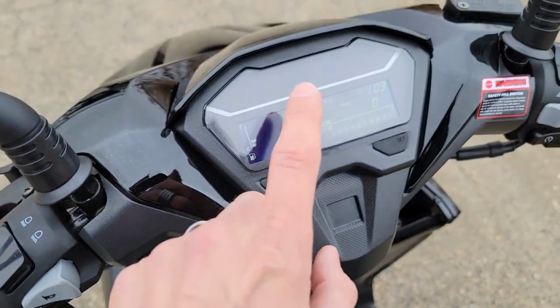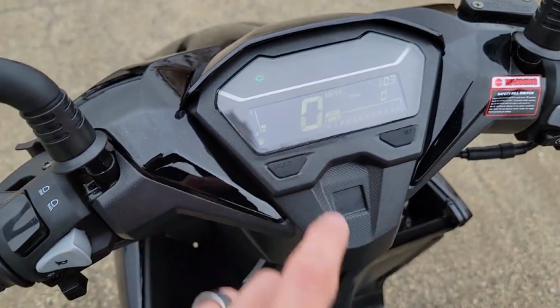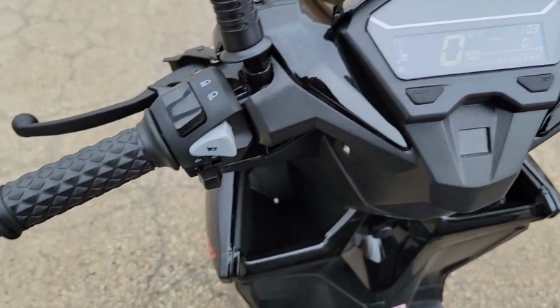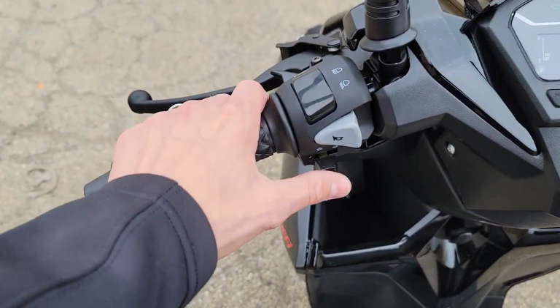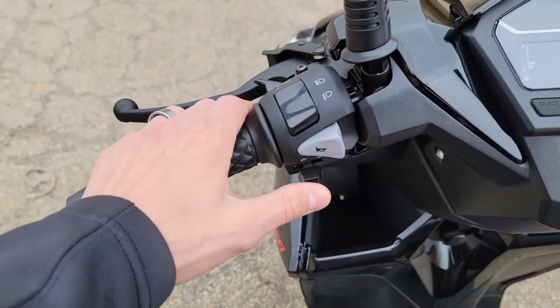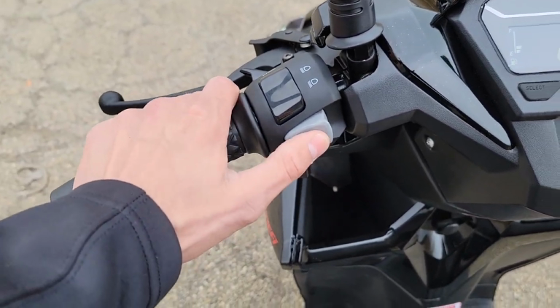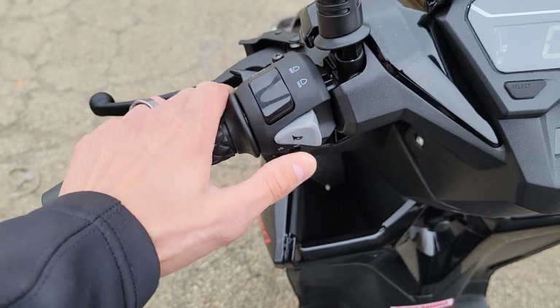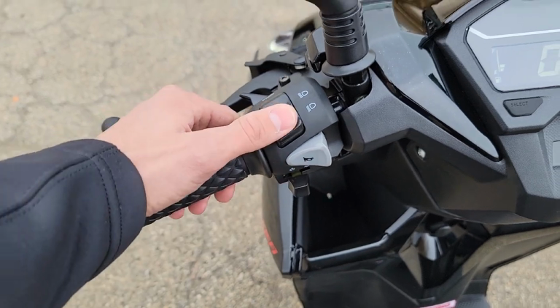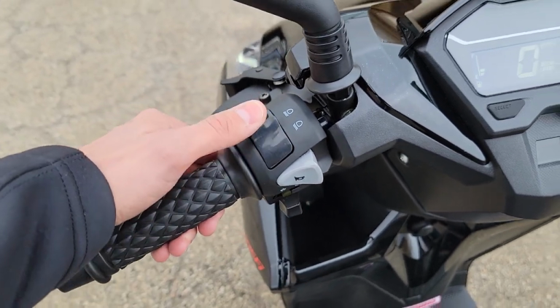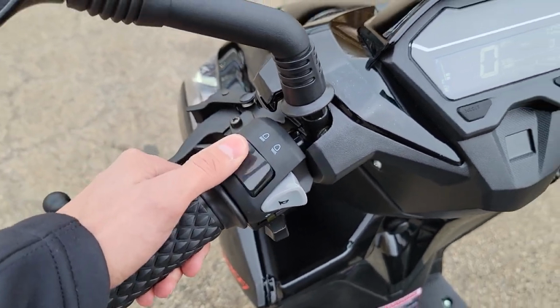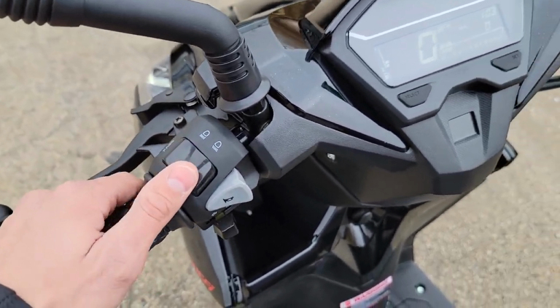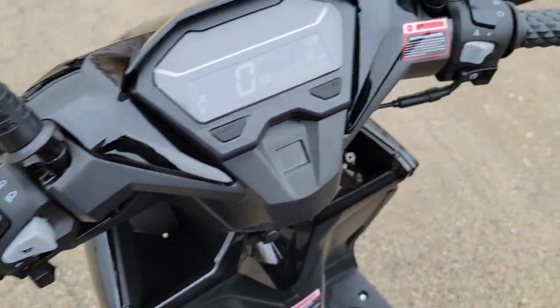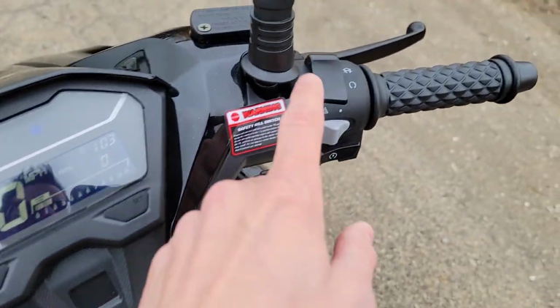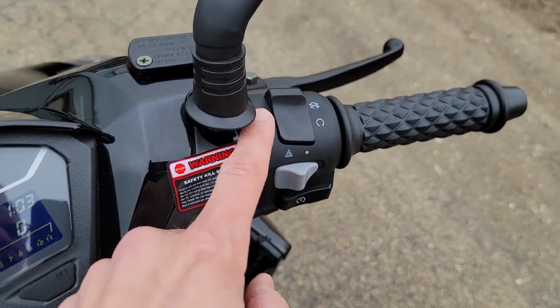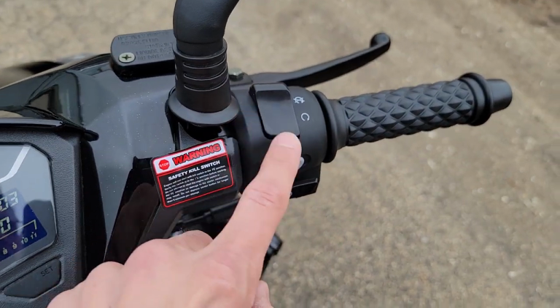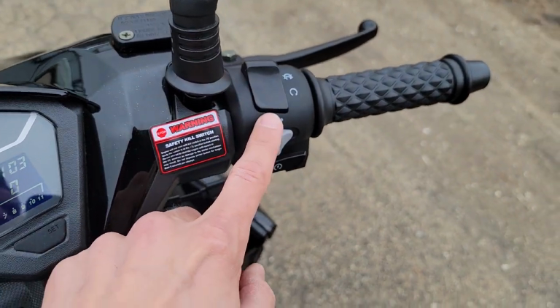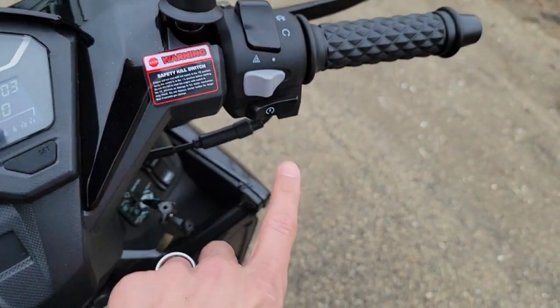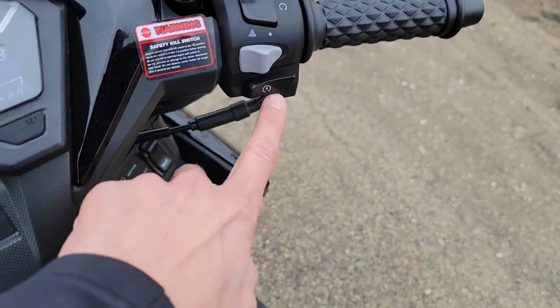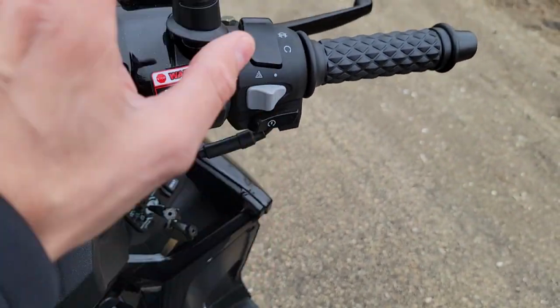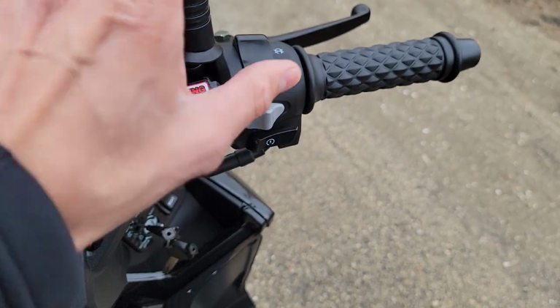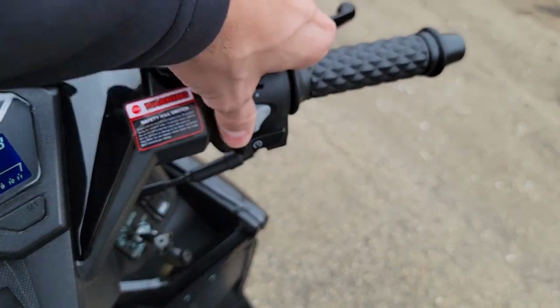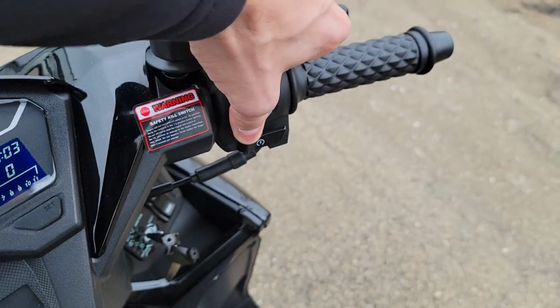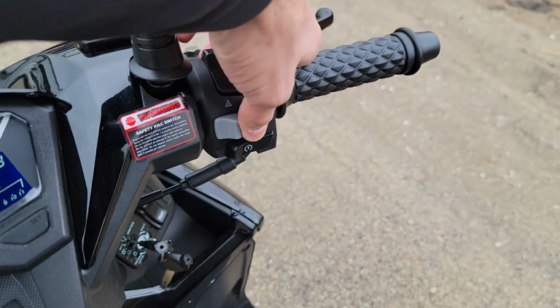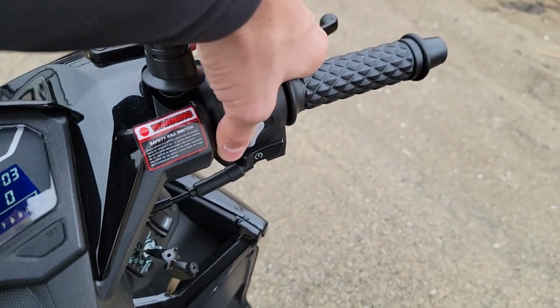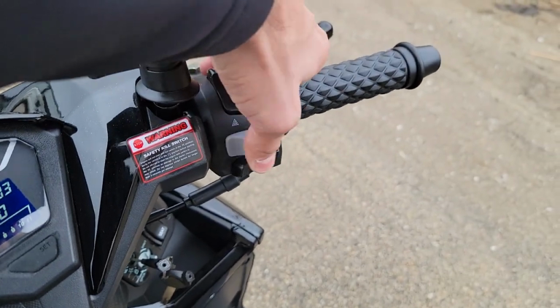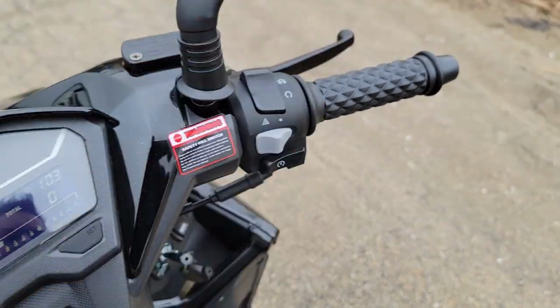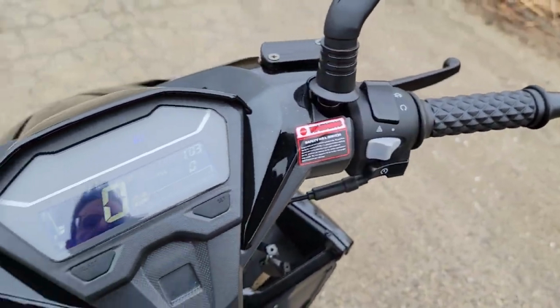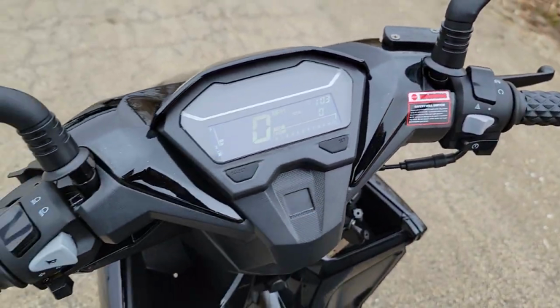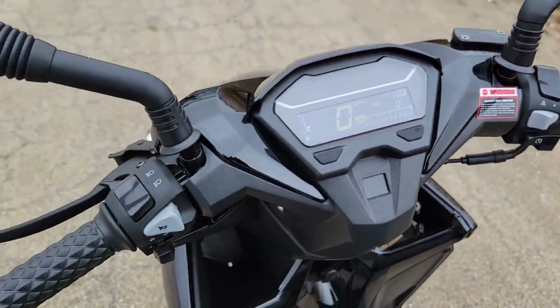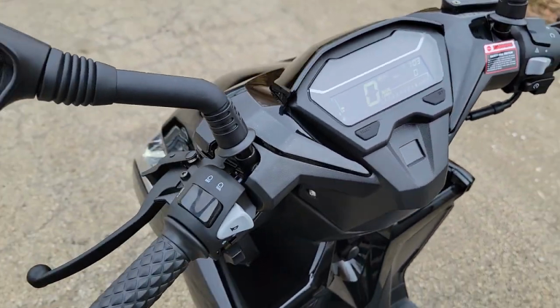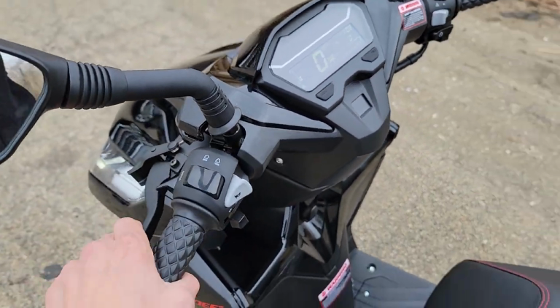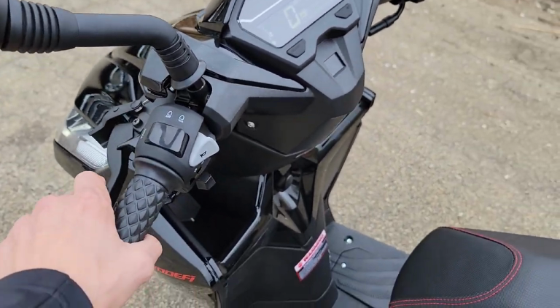Street legal in all states. You've got your nice digital dash here. You've got your horn, your high beam, low beam. This one here has got a tilt switch, electric start. You've got your flashers here. Very easy to ride, easy to drive — it's fully automatic.